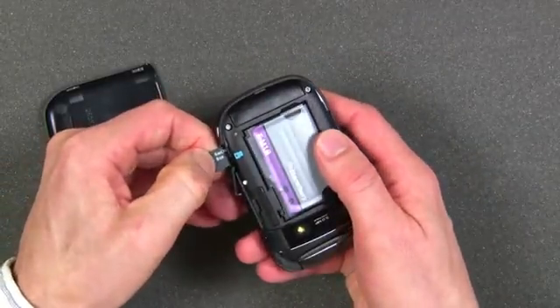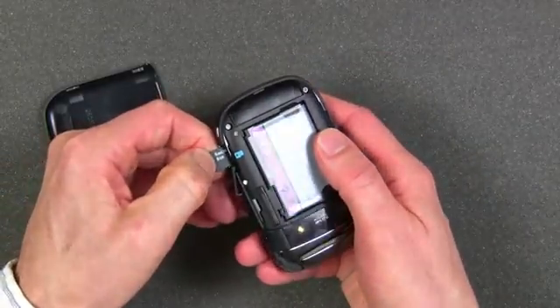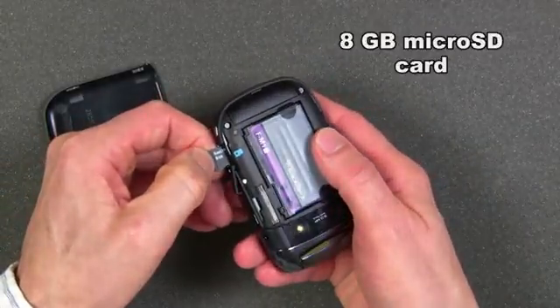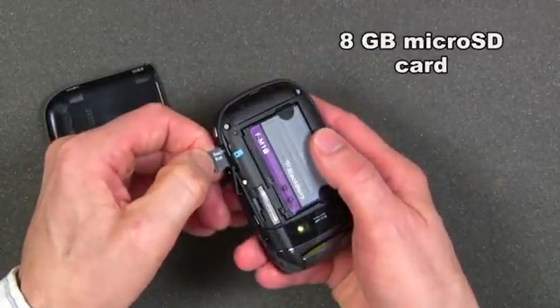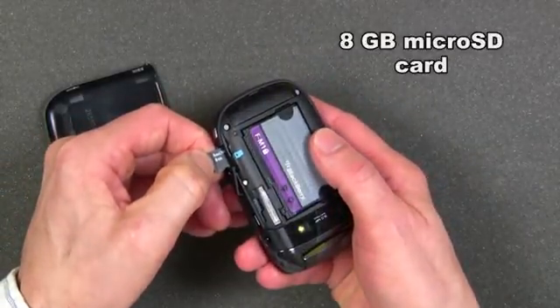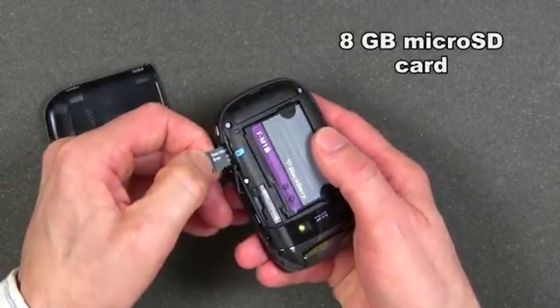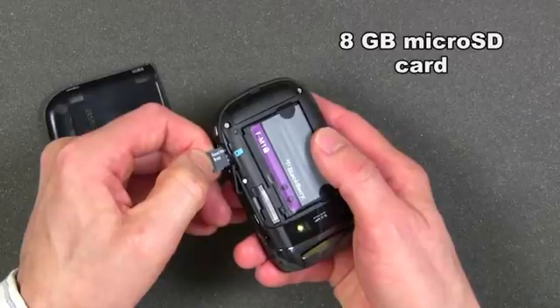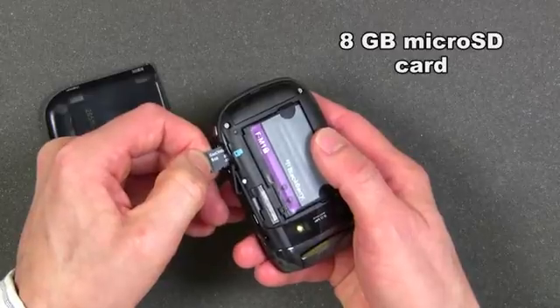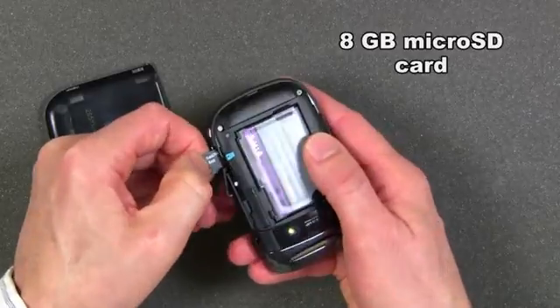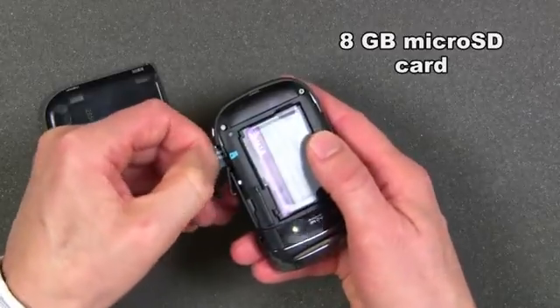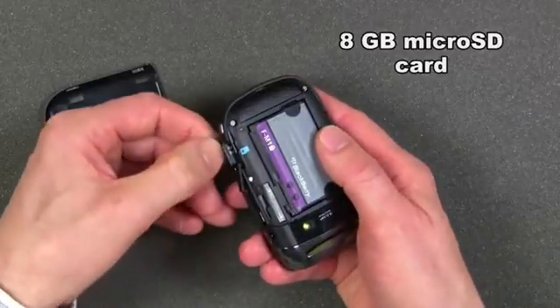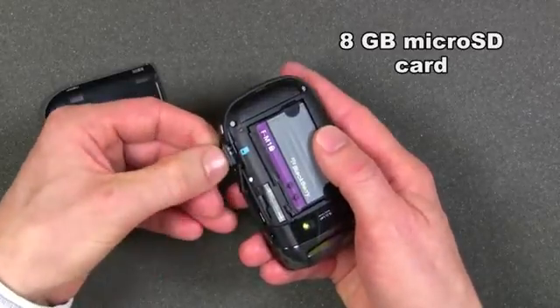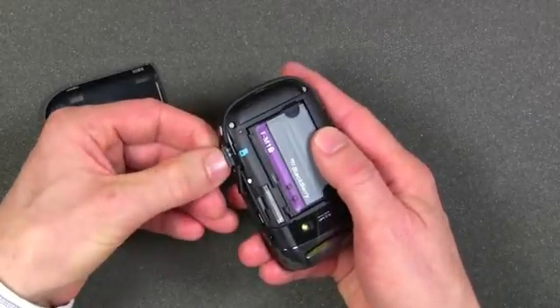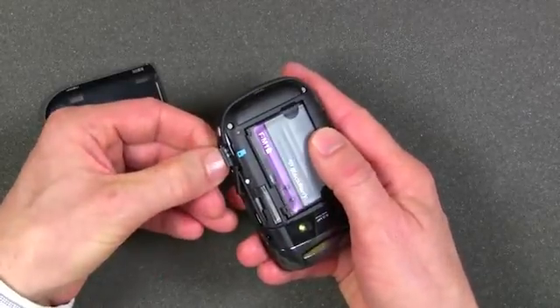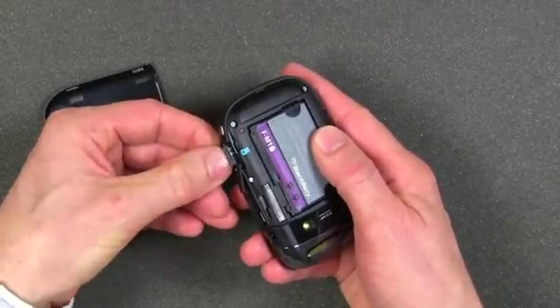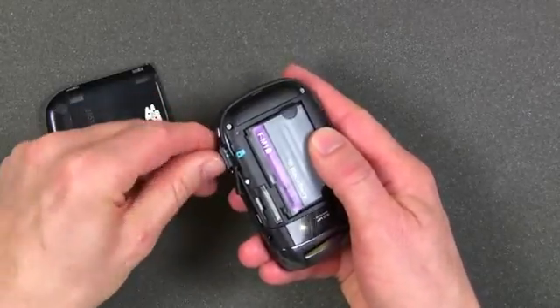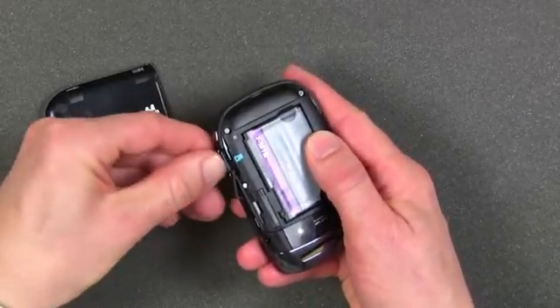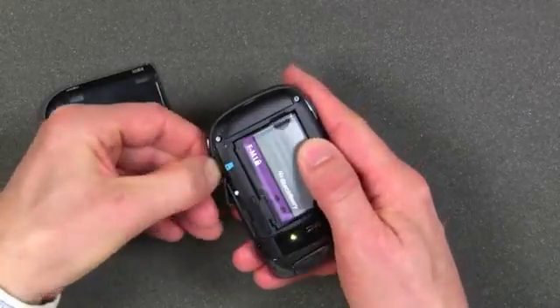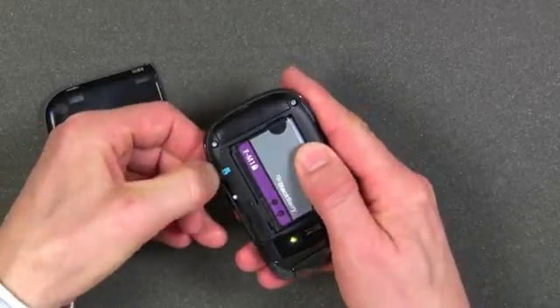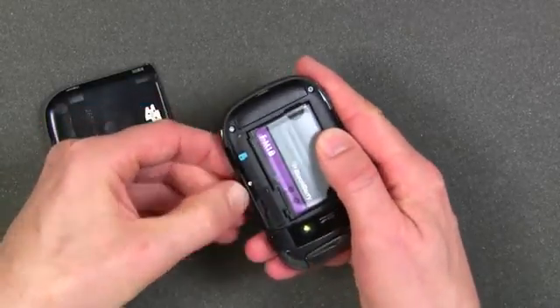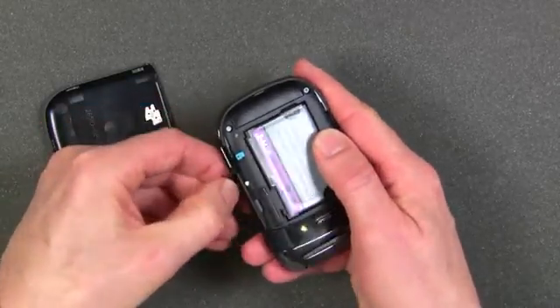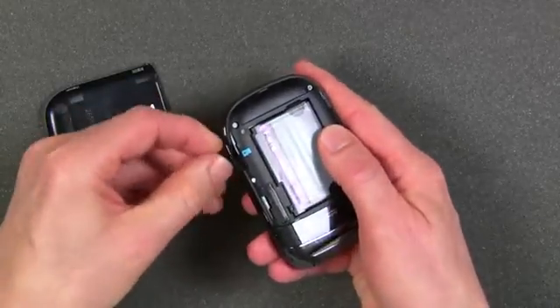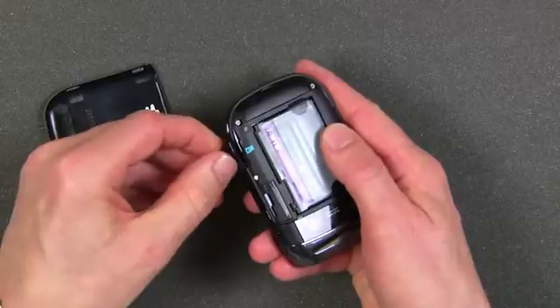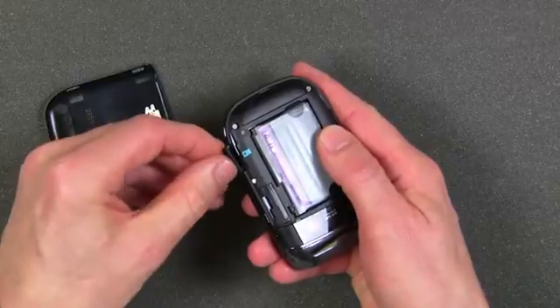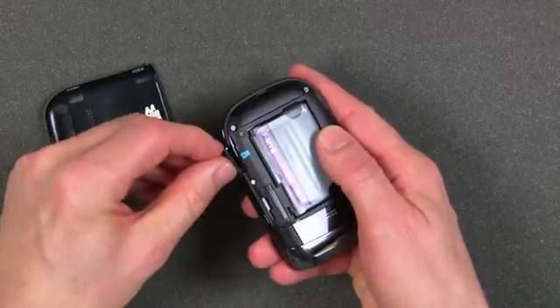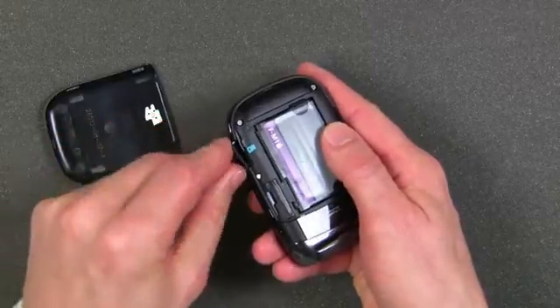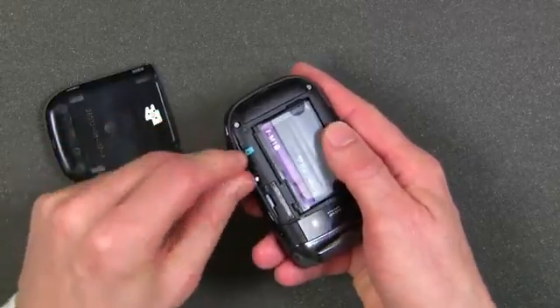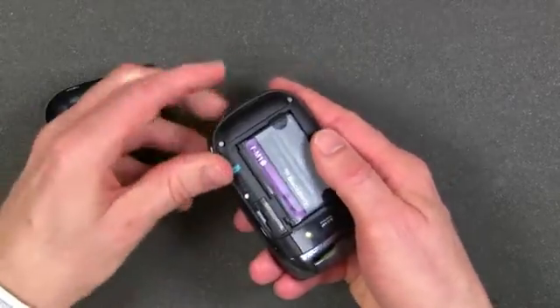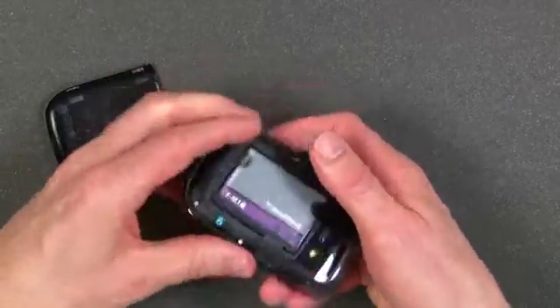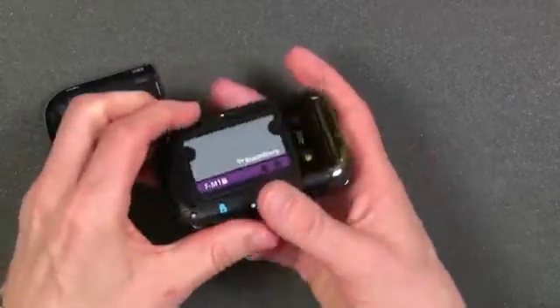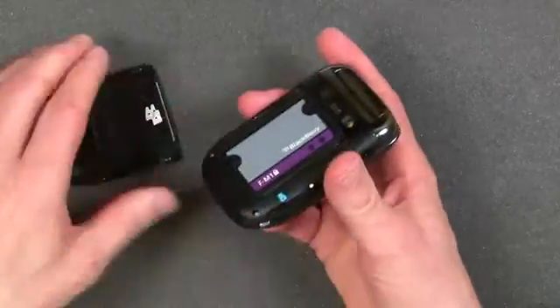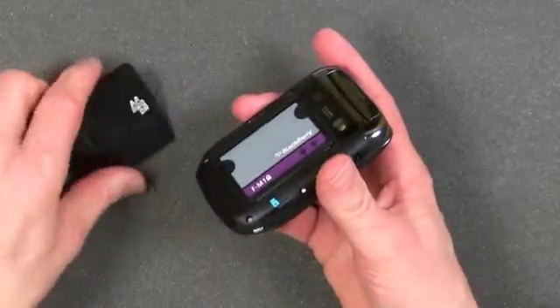As you can see, this is an 8-gigabyte micro SD card, and you can use up to a 32-gigabyte micro SD card with the BlackBerry Style.